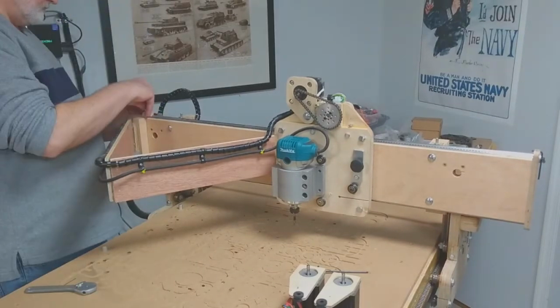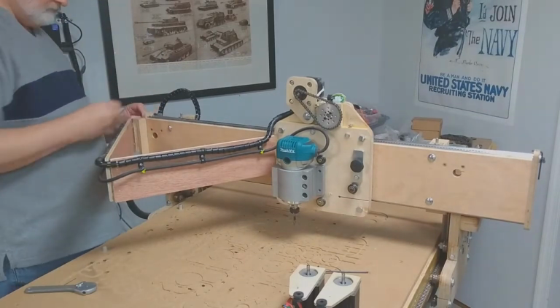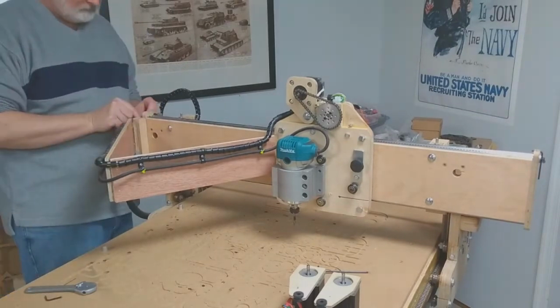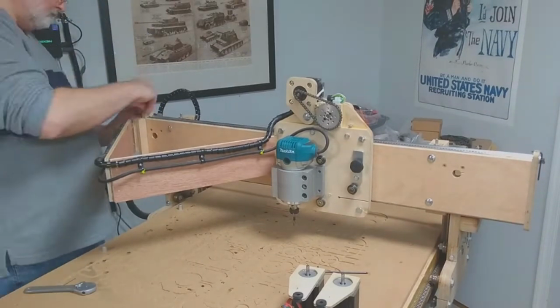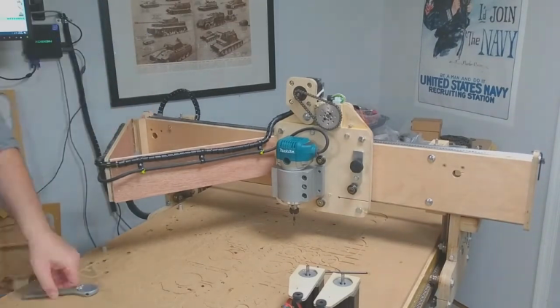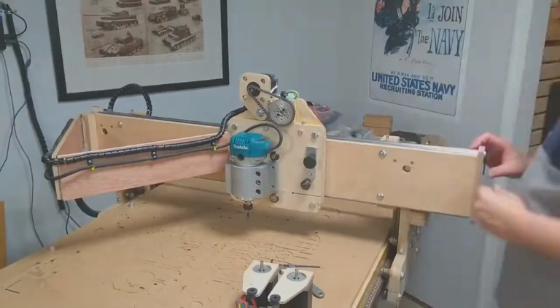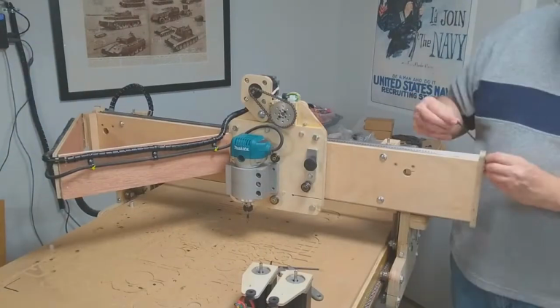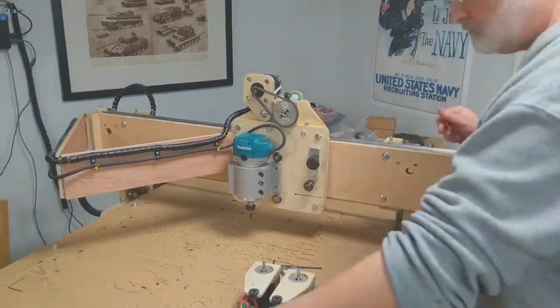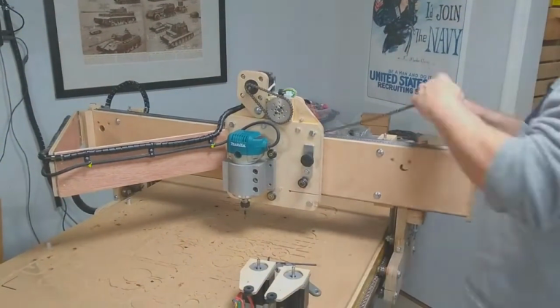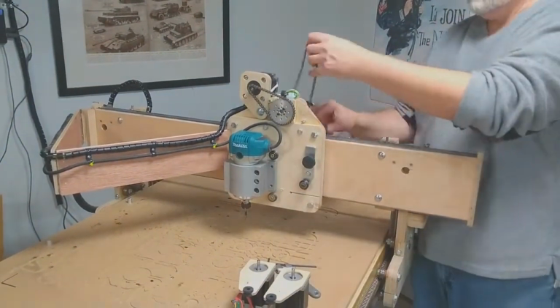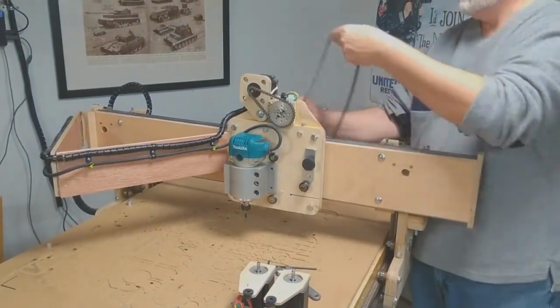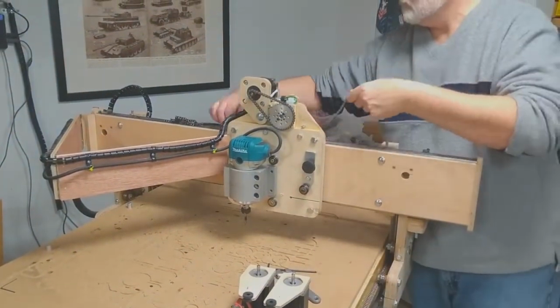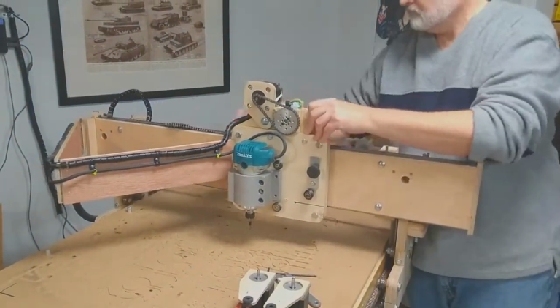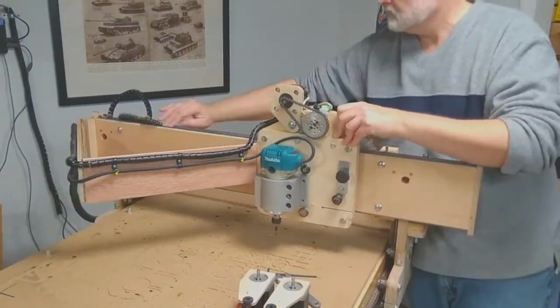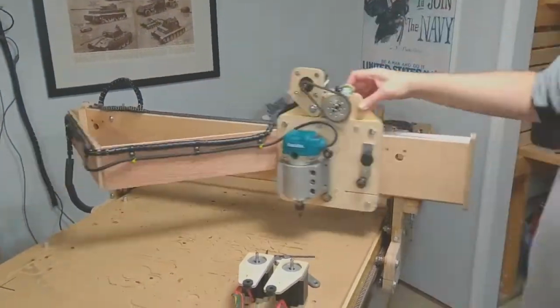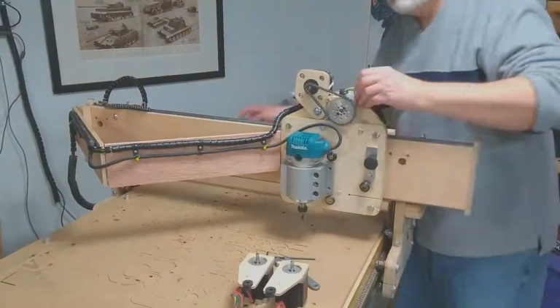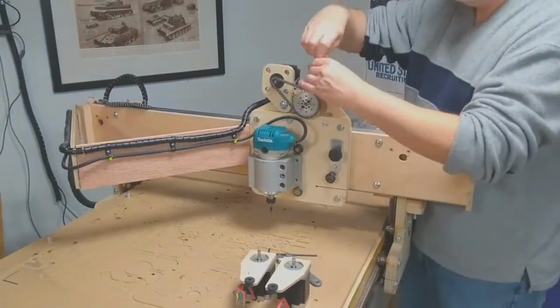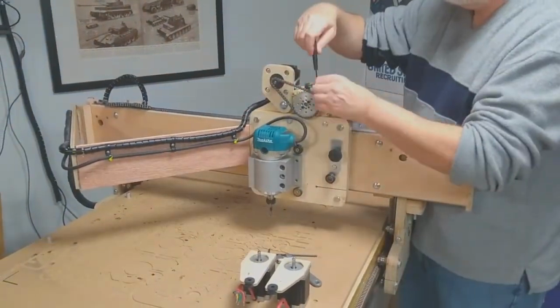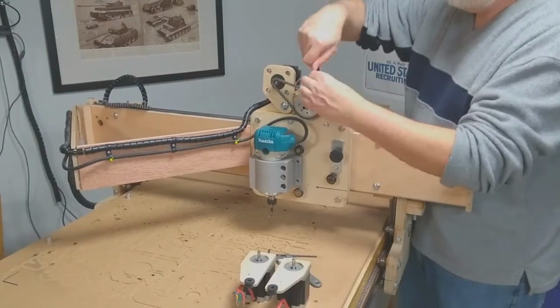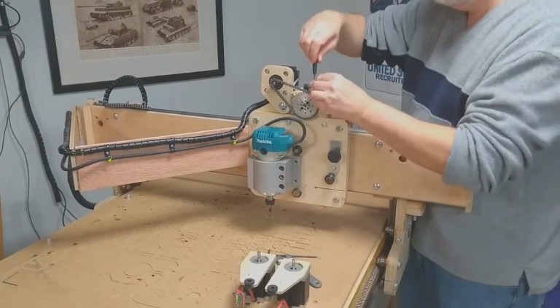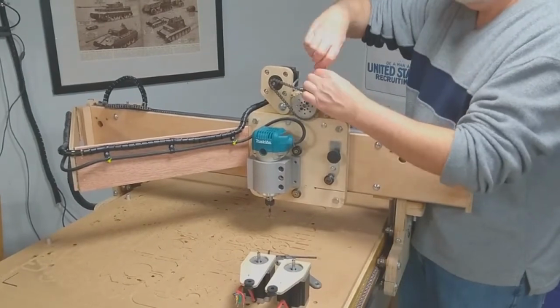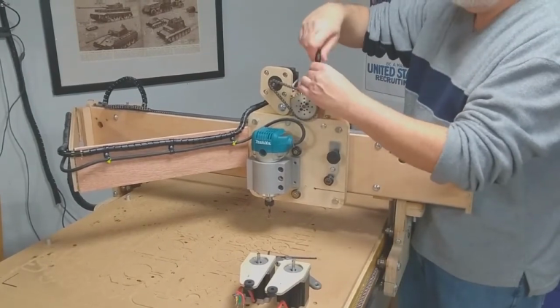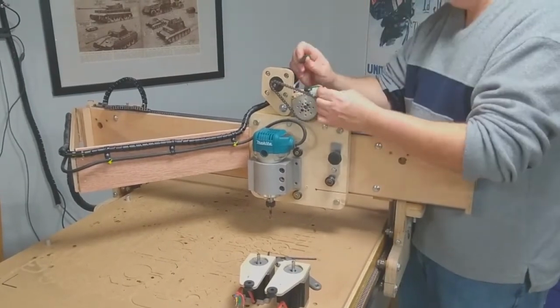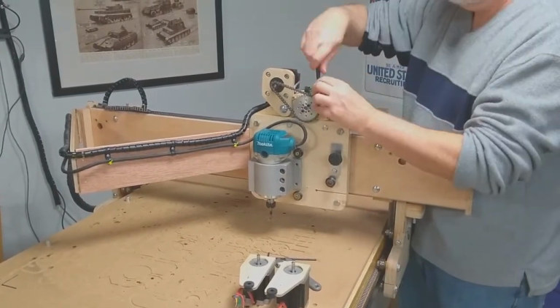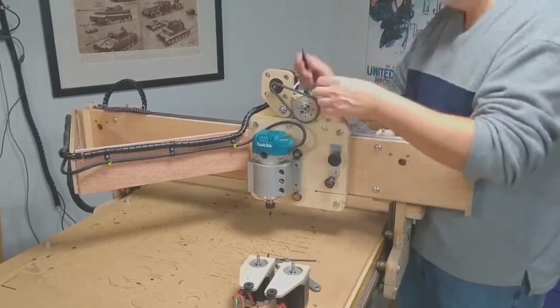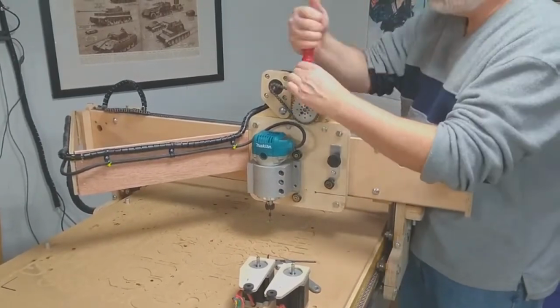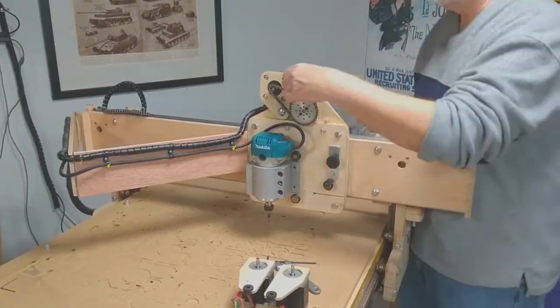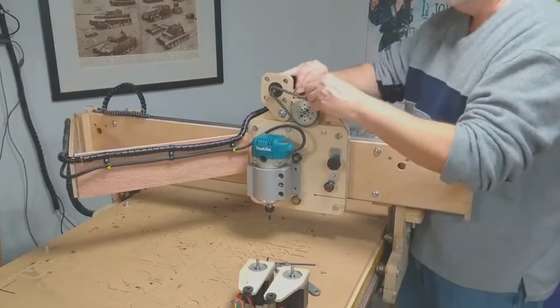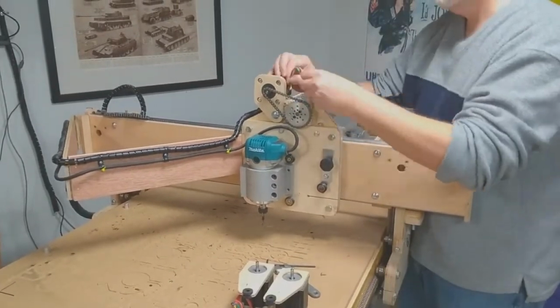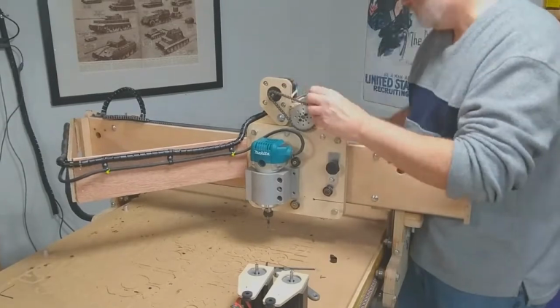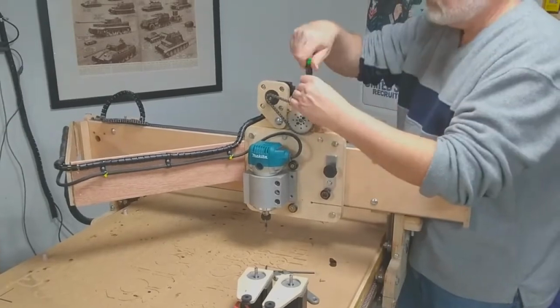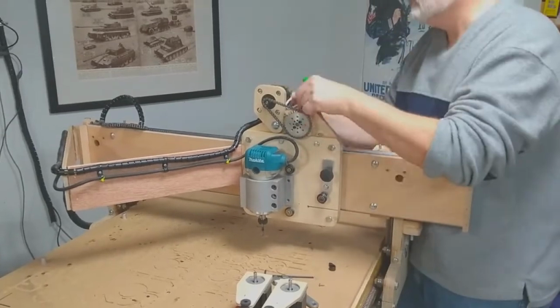Here I am loosening the X-Axis chain so we can pull that out and remove the router carriage. With the chain gone, obviously the carriage moves freely back and forth.